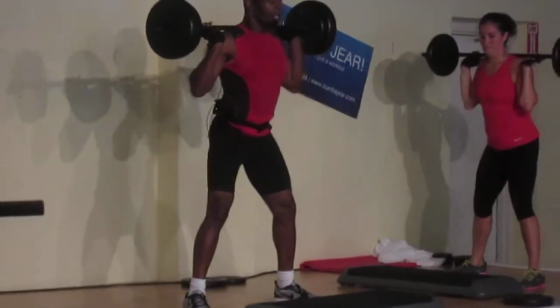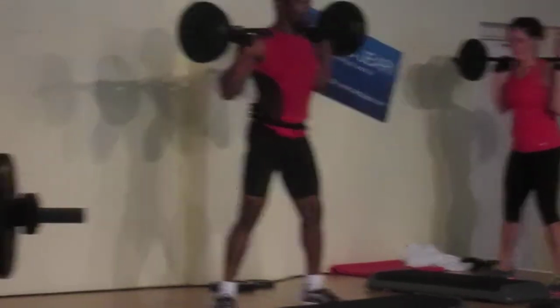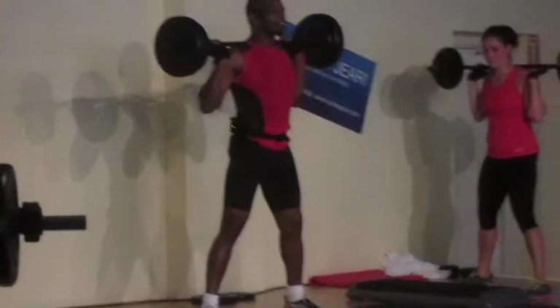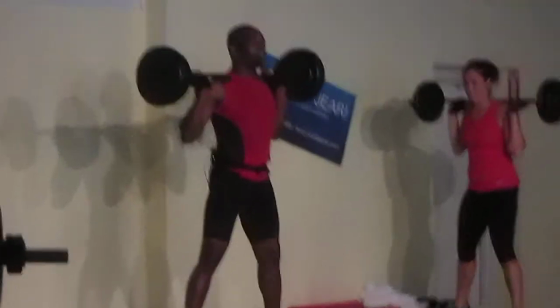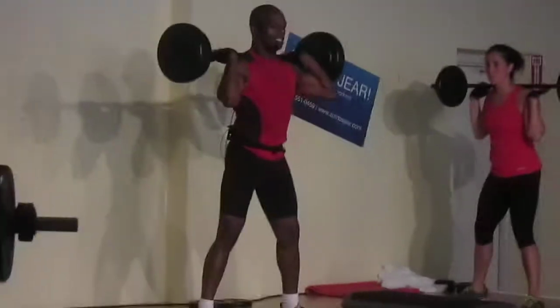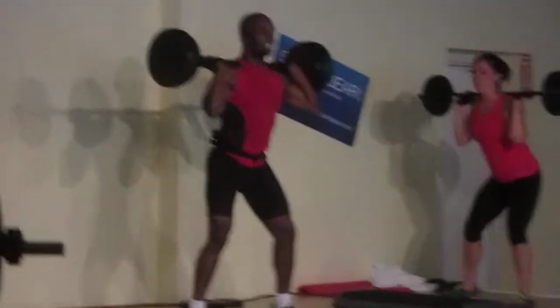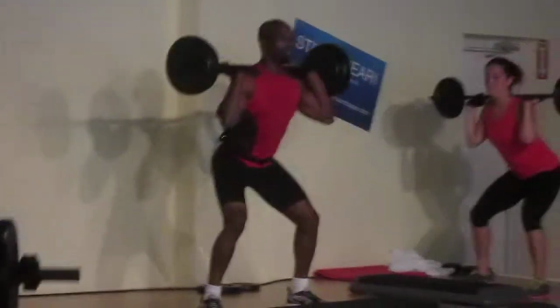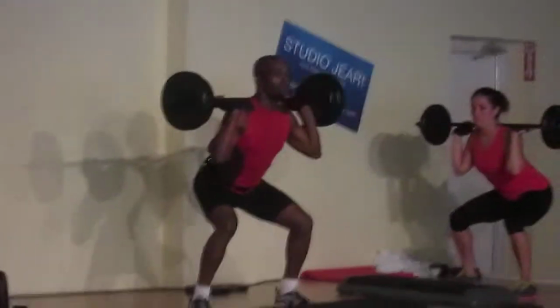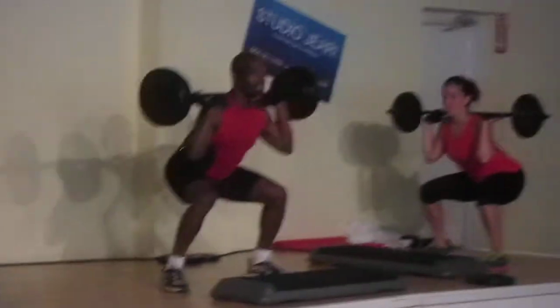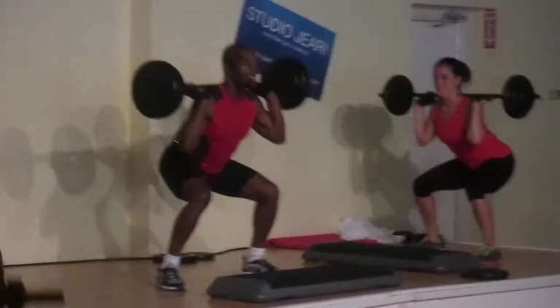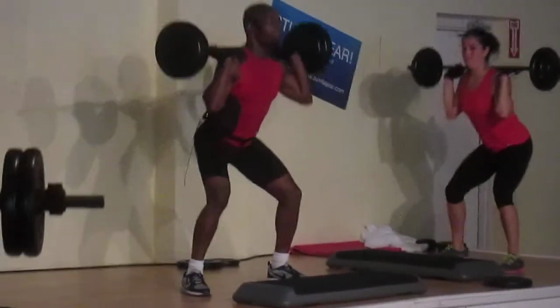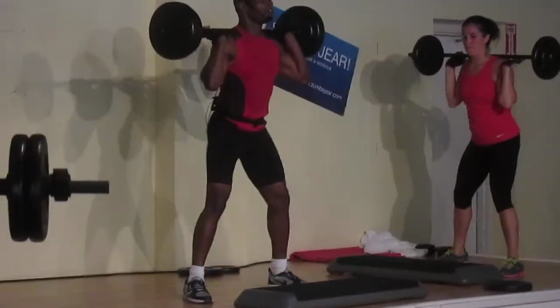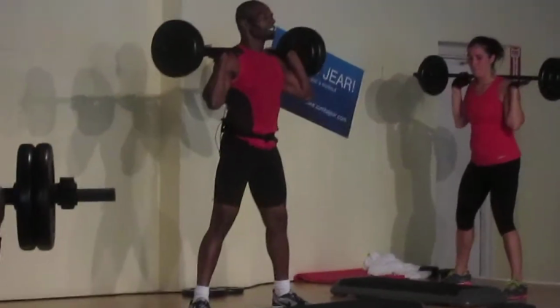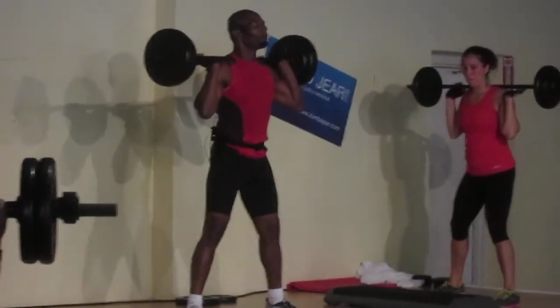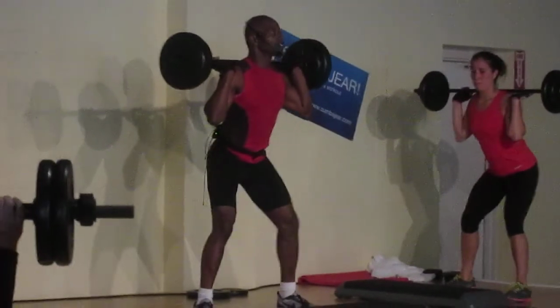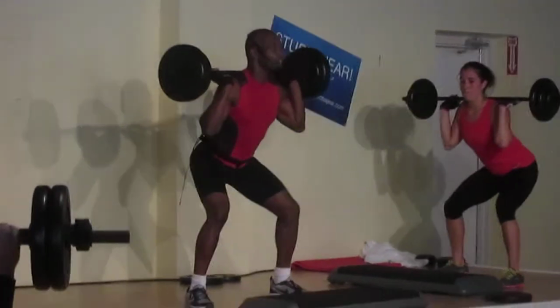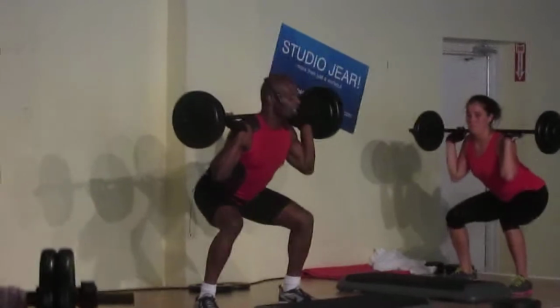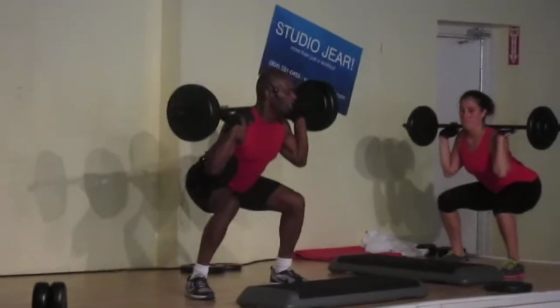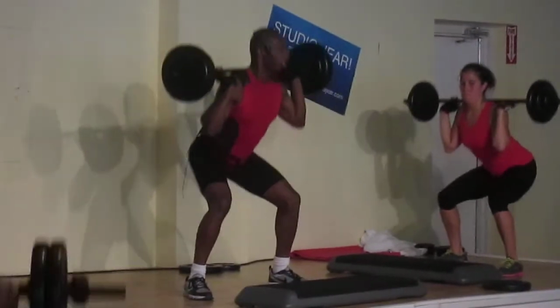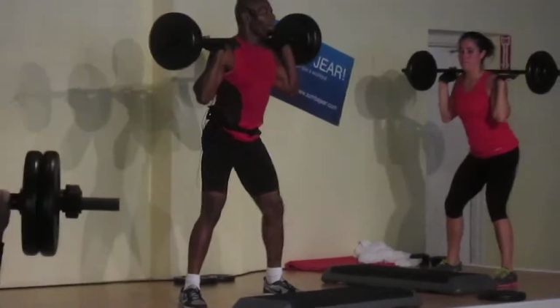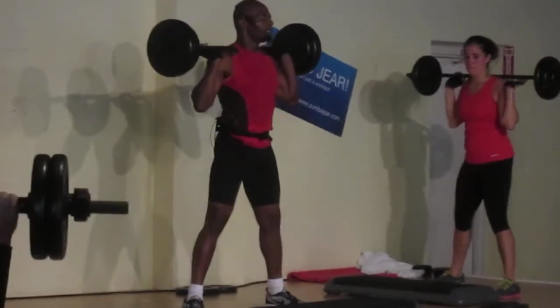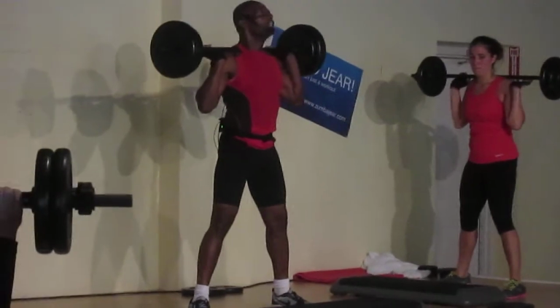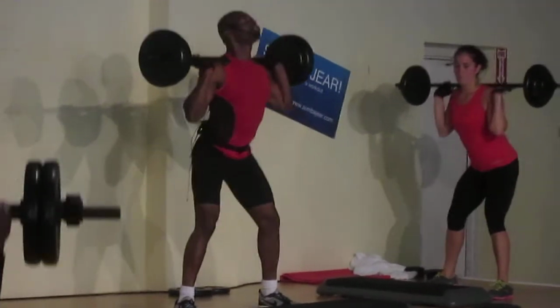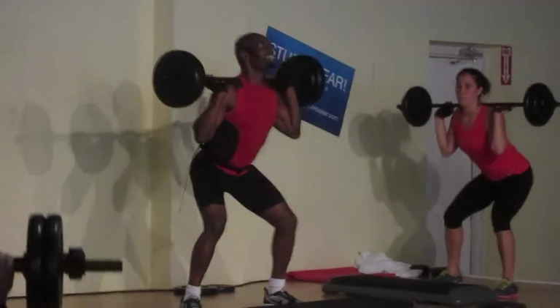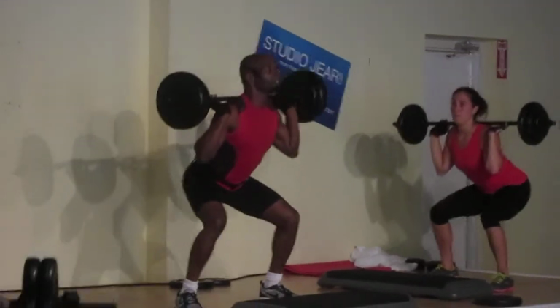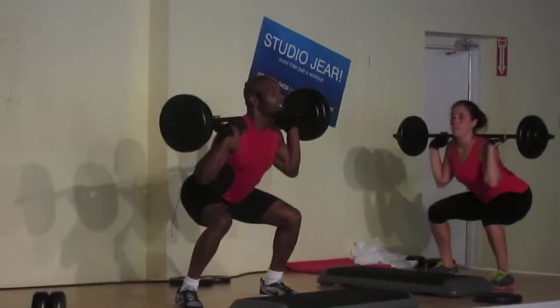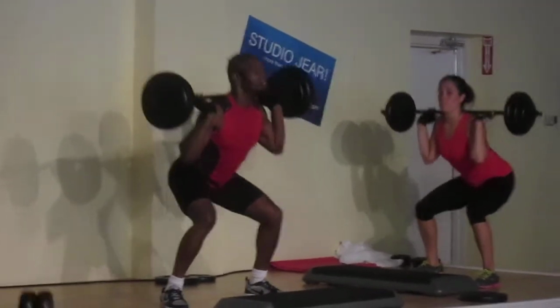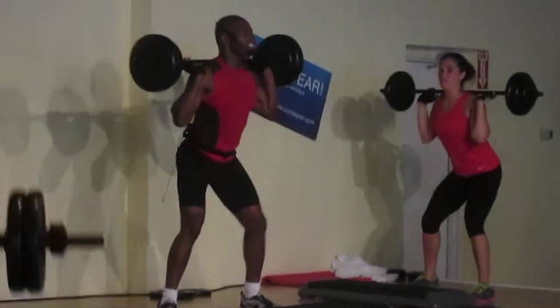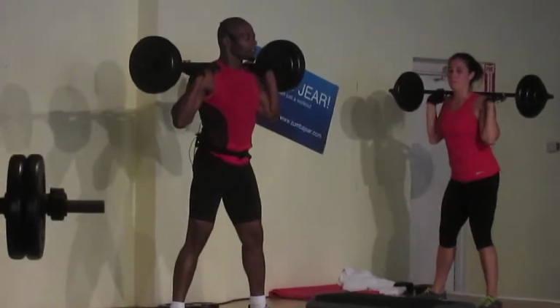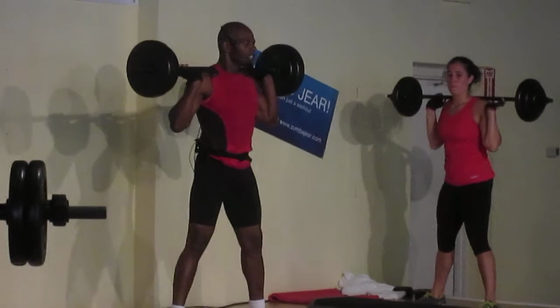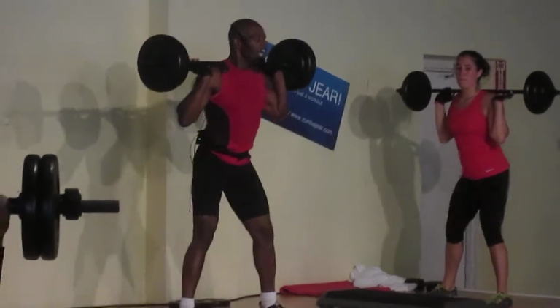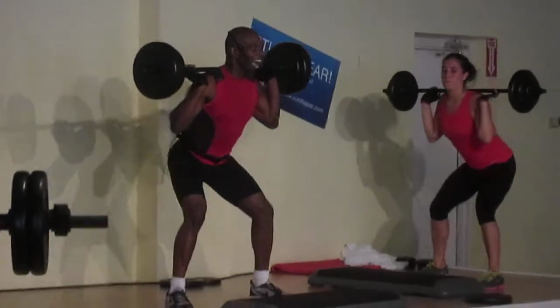Two counts down, down, elbows forward, push on forward, relax. More reps, chest up, on the heels, down.